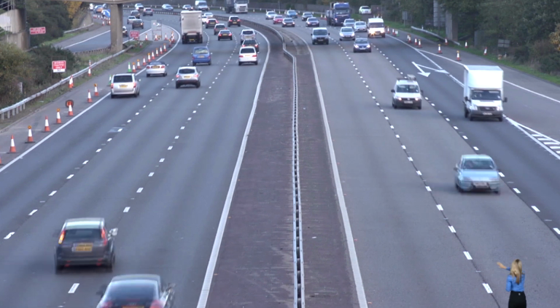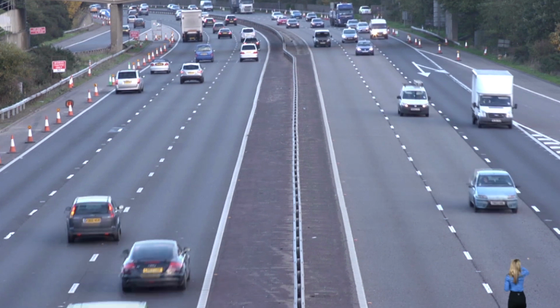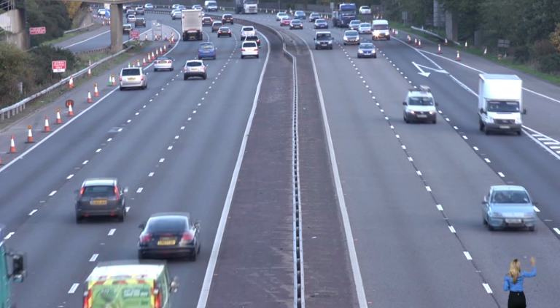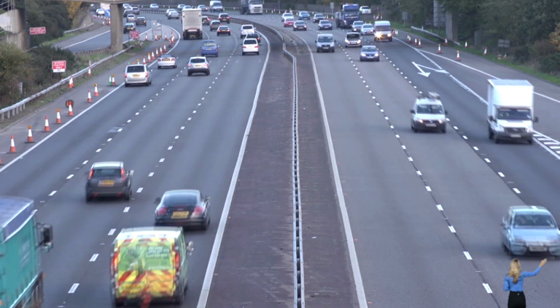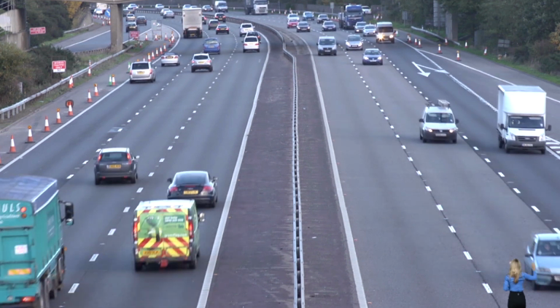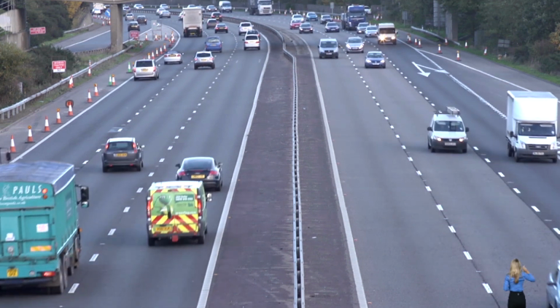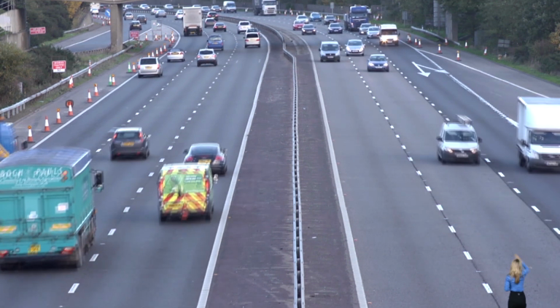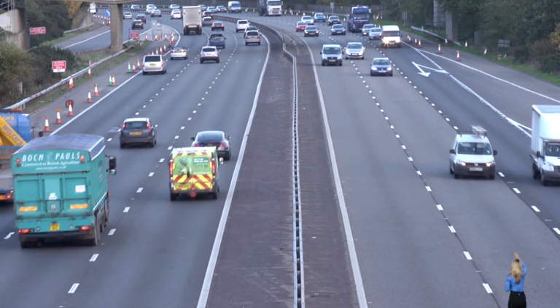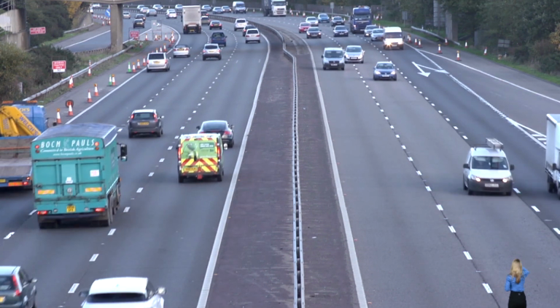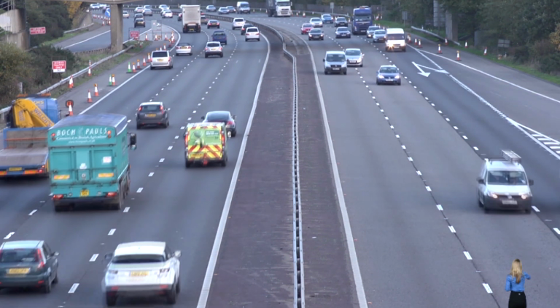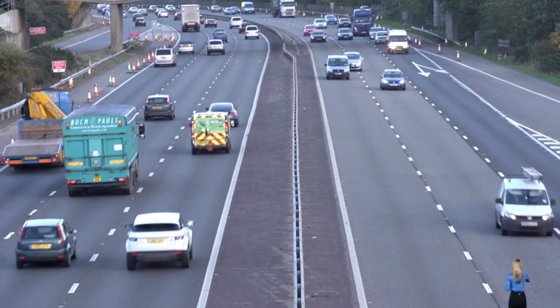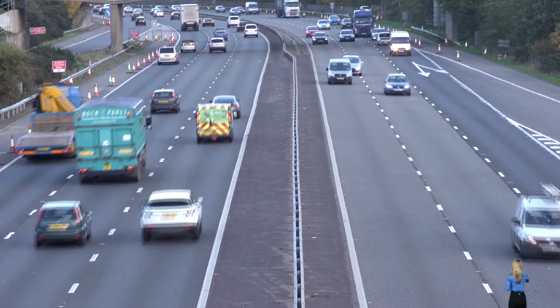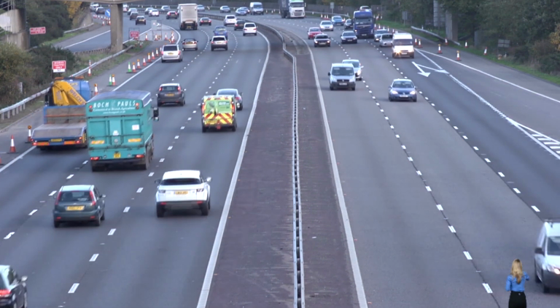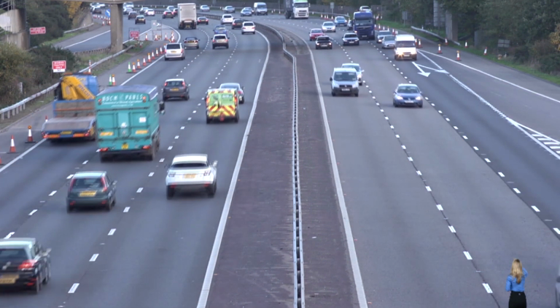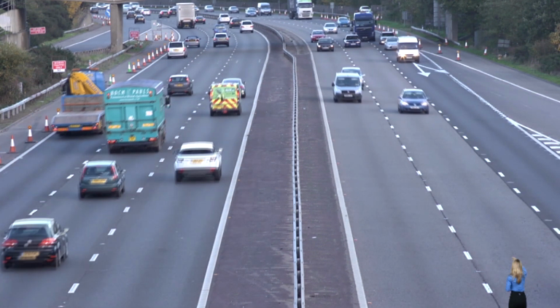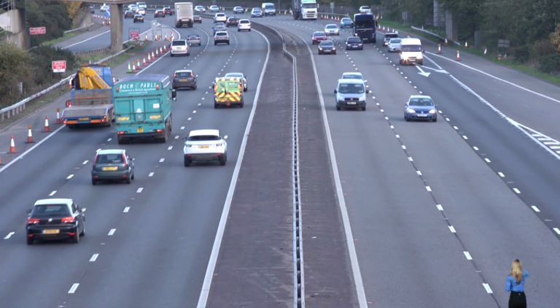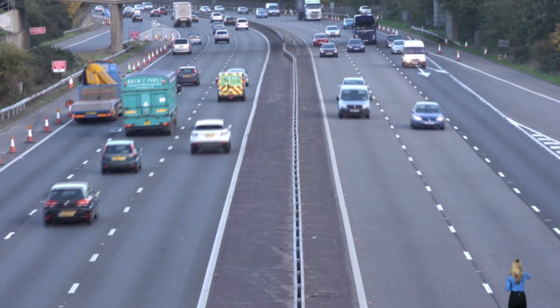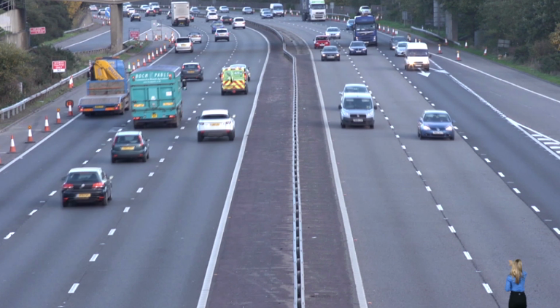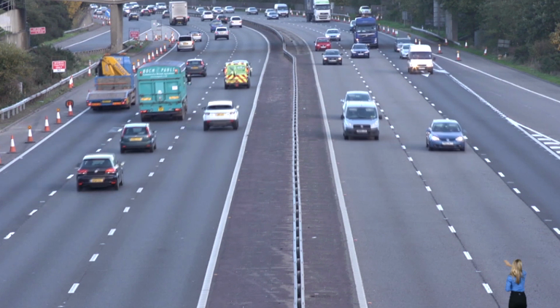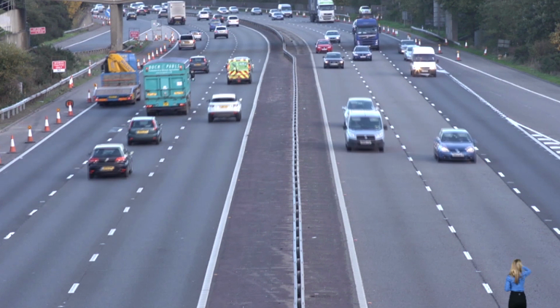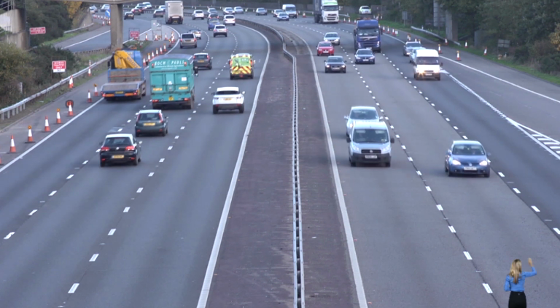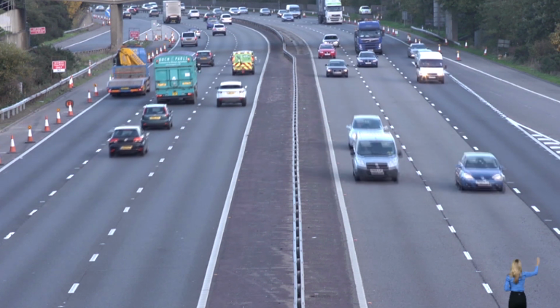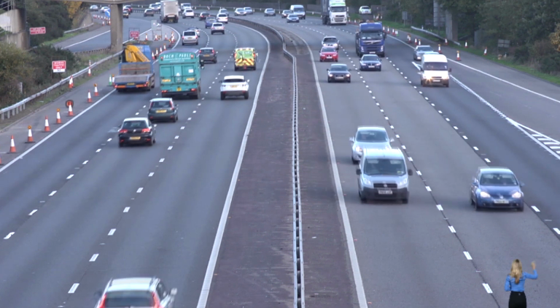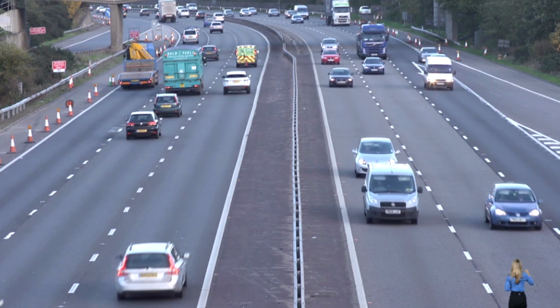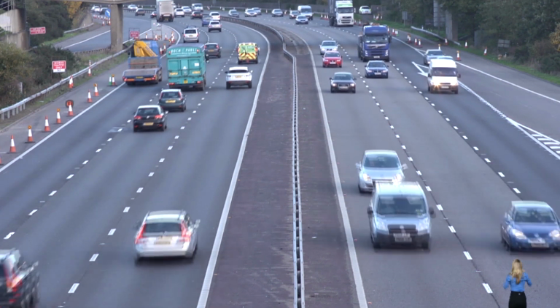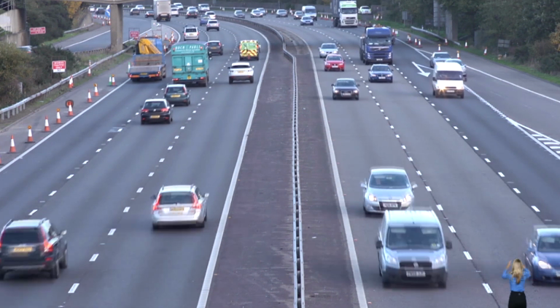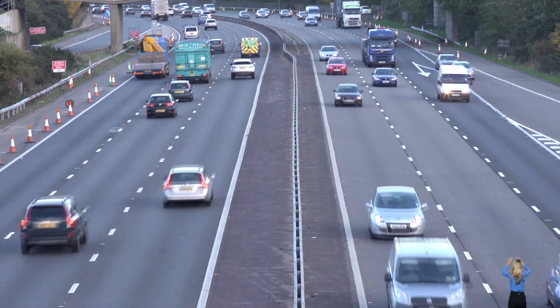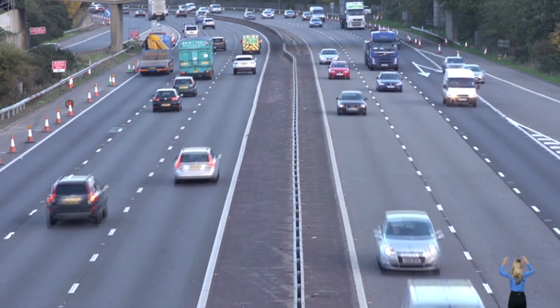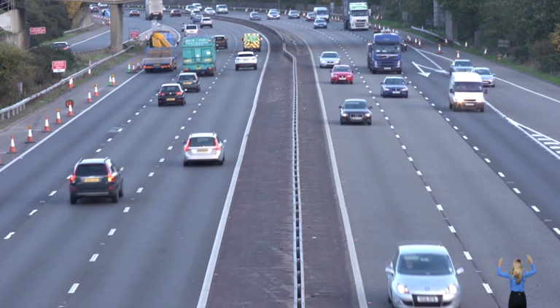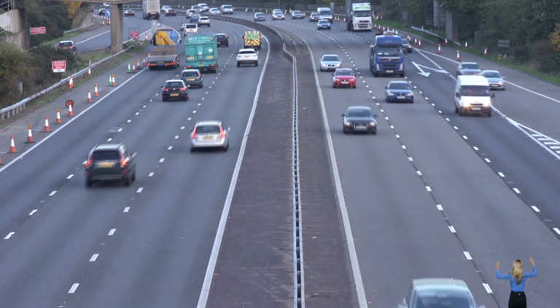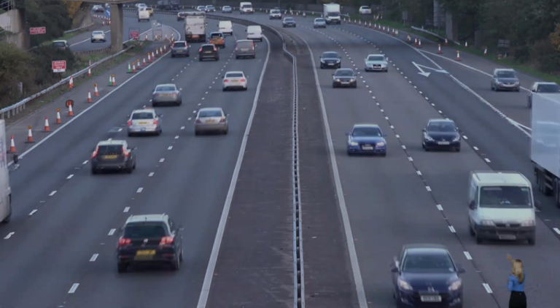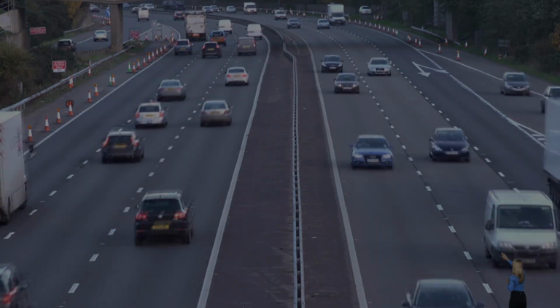Be sure to check out Chroma Key Pro as well as the entire line of video effects at www.newbluefx.com. Thanks for watching.